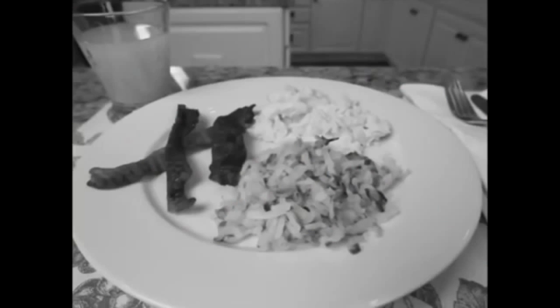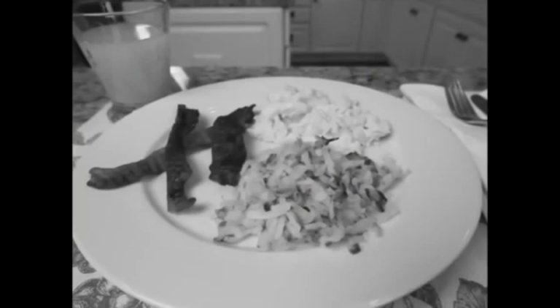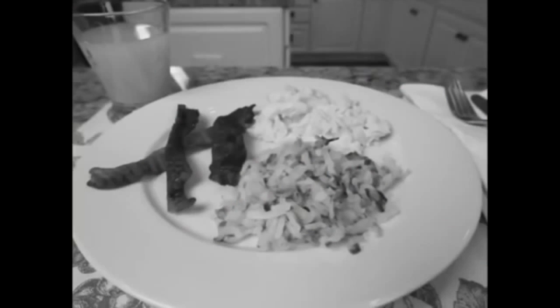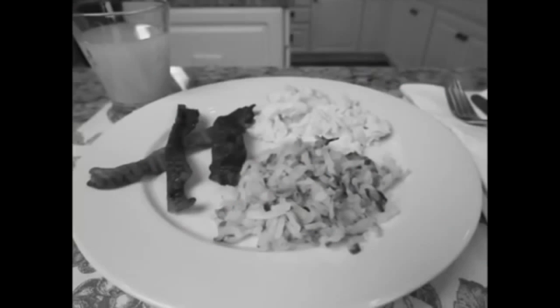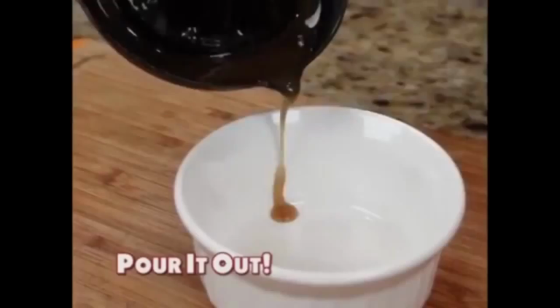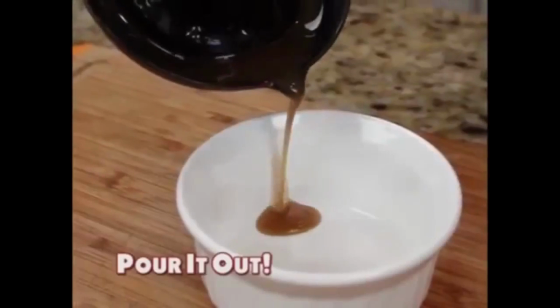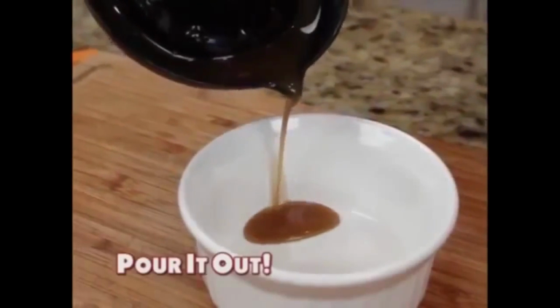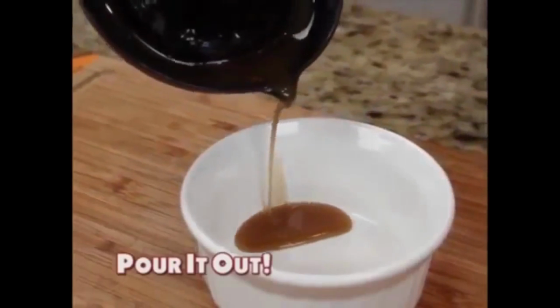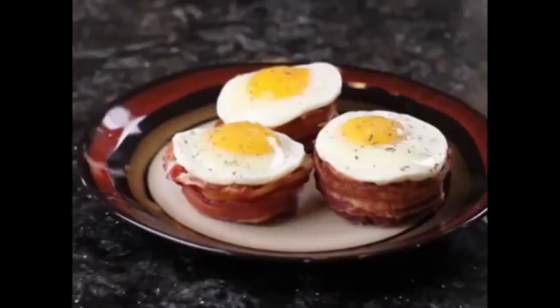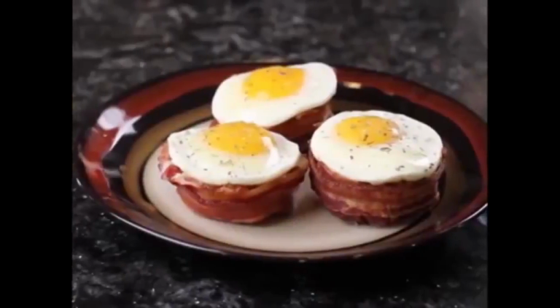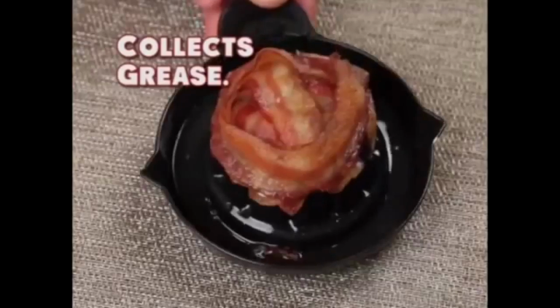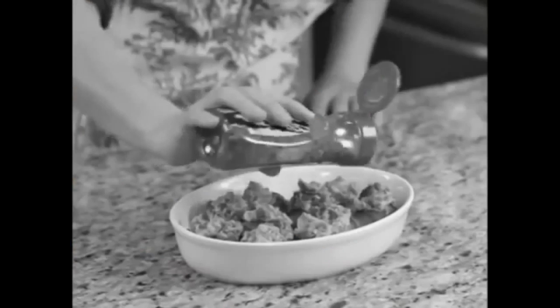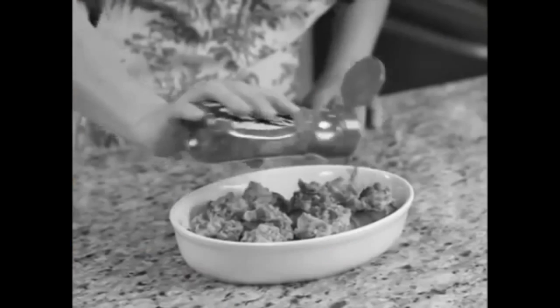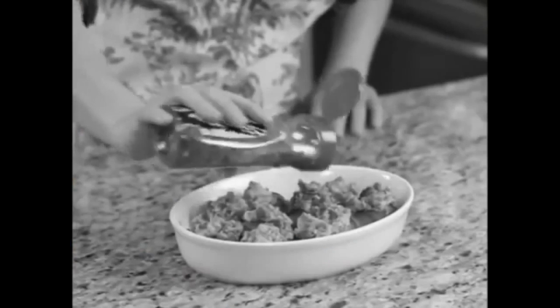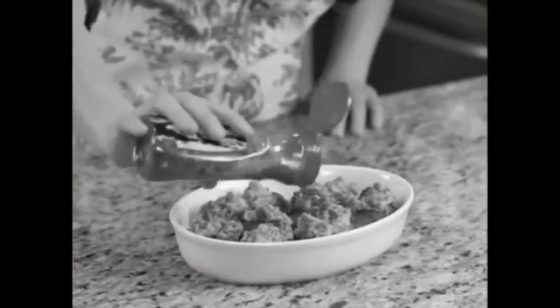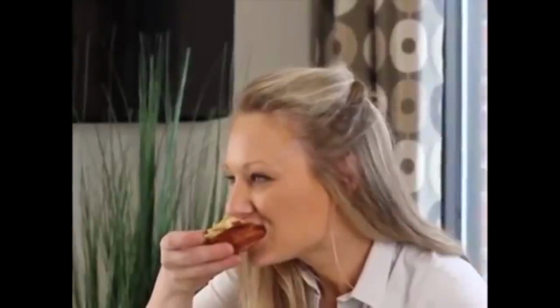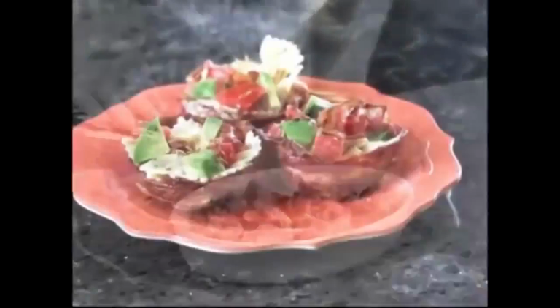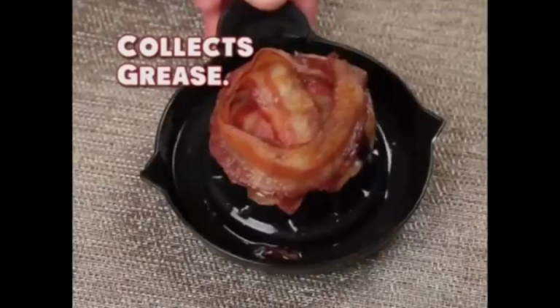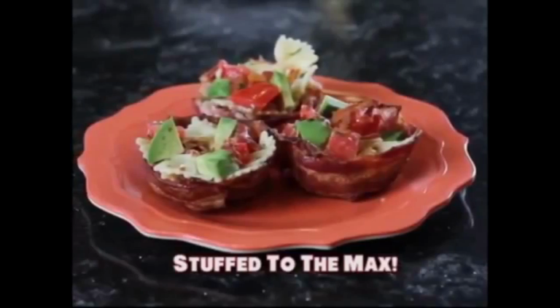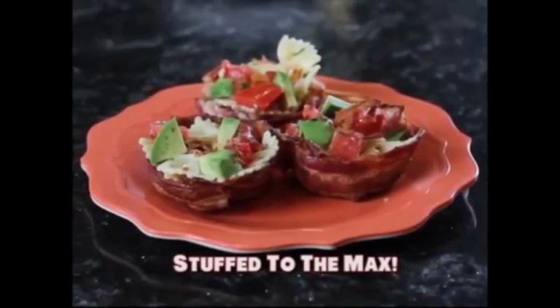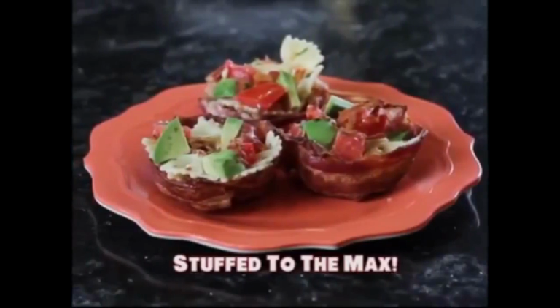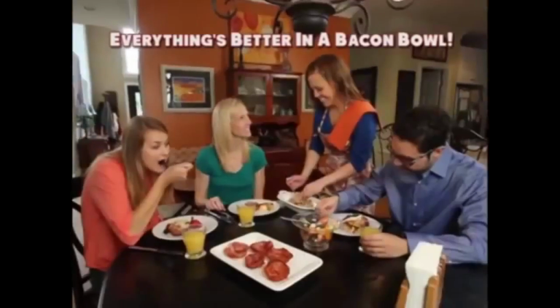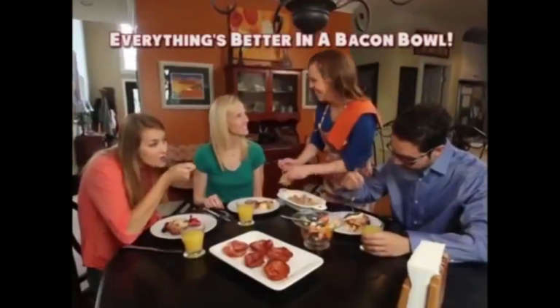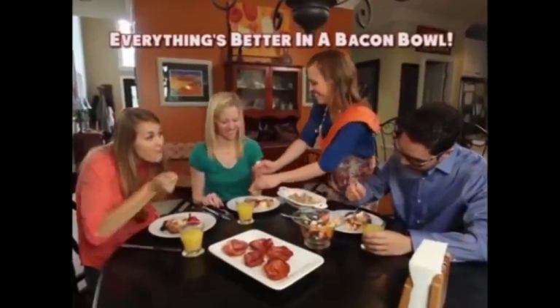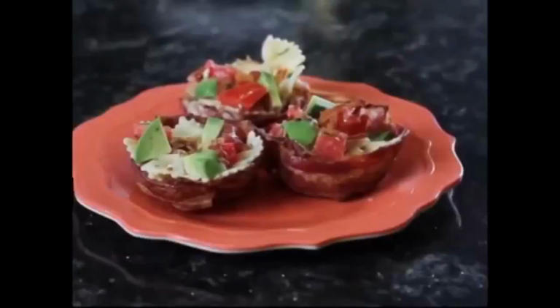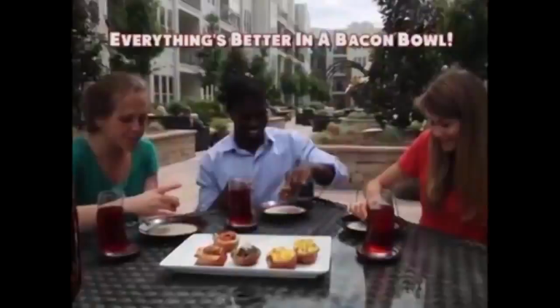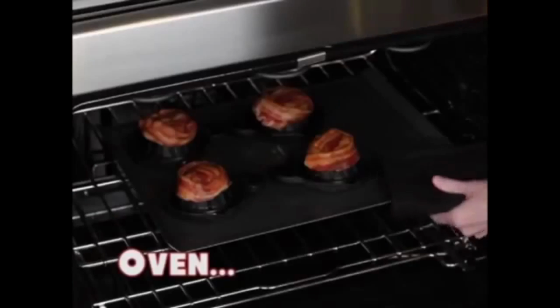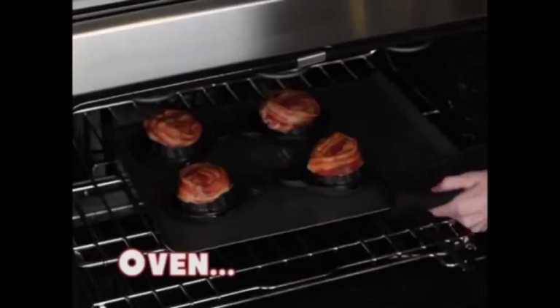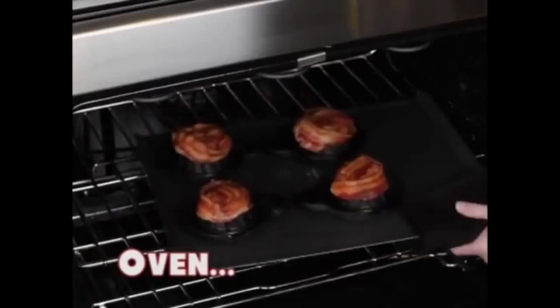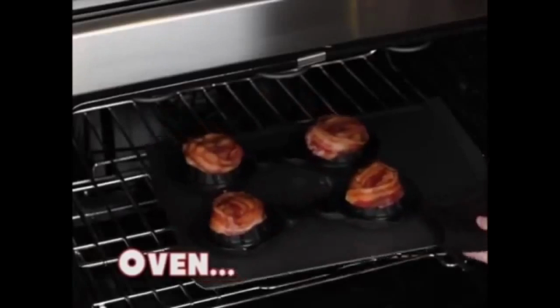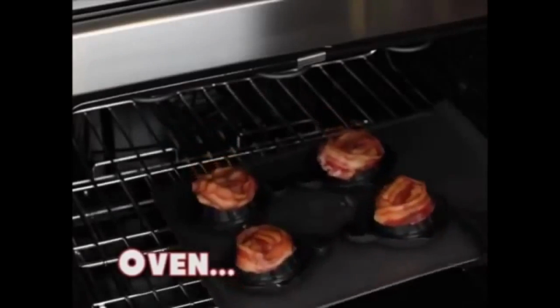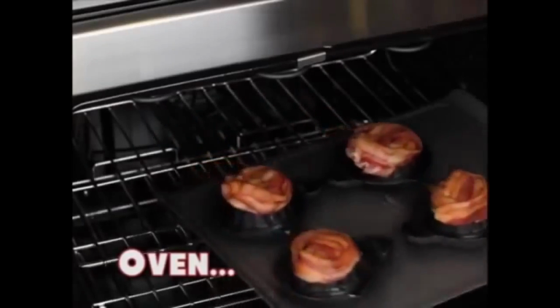Eggs and hash browns for breakfast? Pour it out of your diet — it's better in bacon grease. Go from unsatisfying bowls to hot, stuffed to the max. Now everything's better in bacon. Bacon Bowl cooks bacon to perfection in the oven.